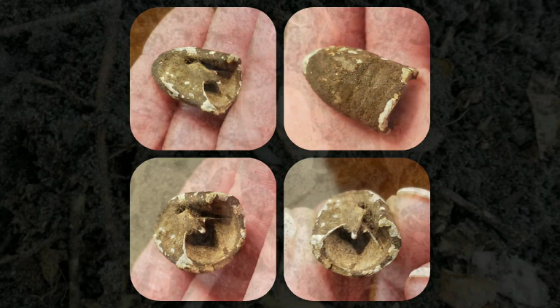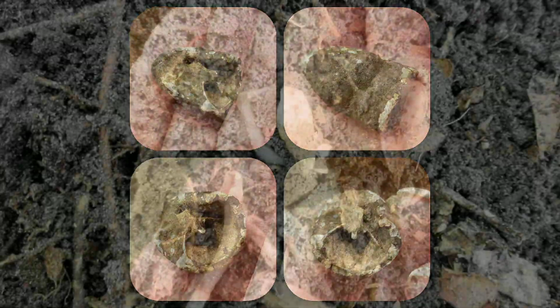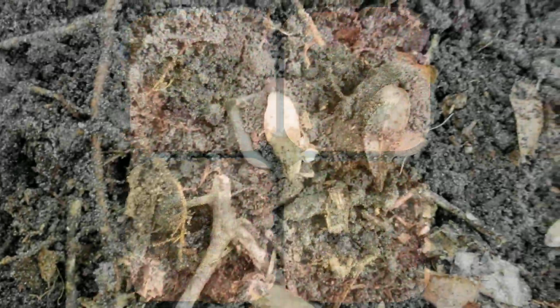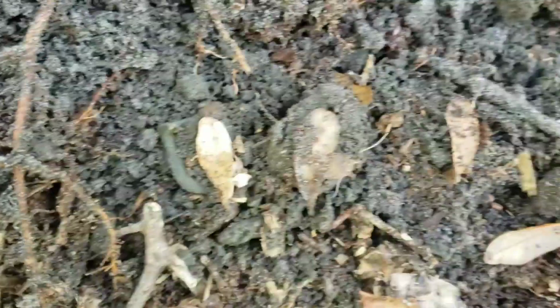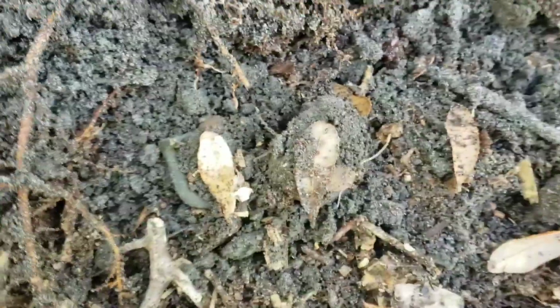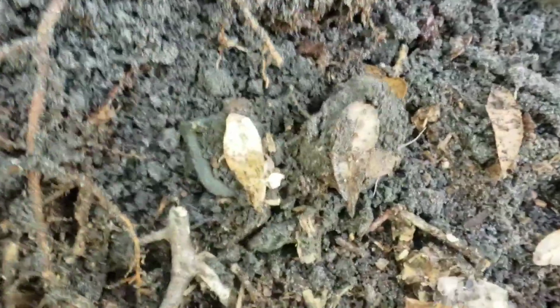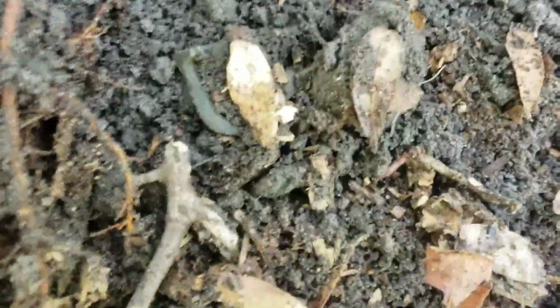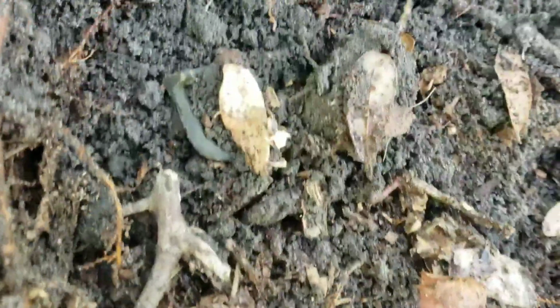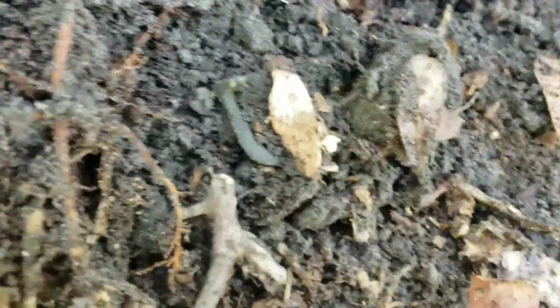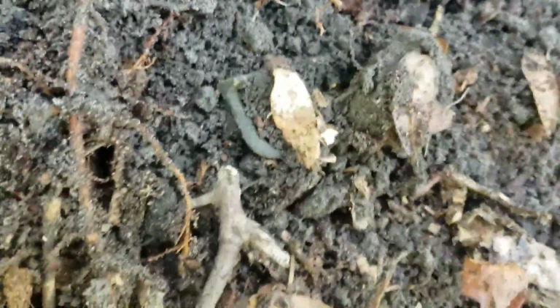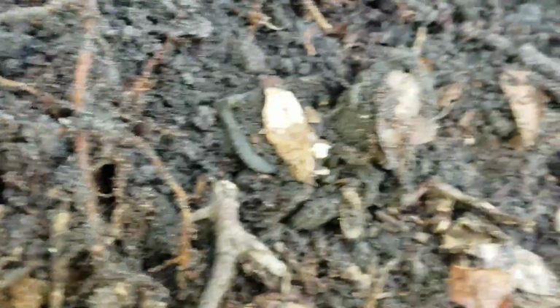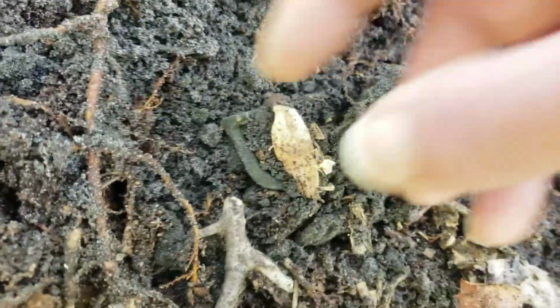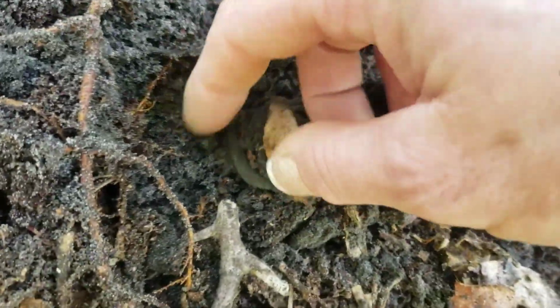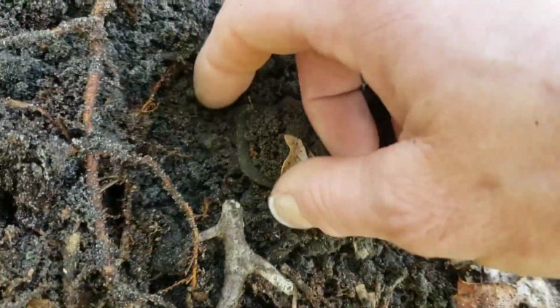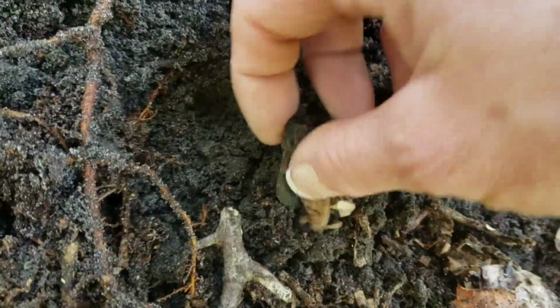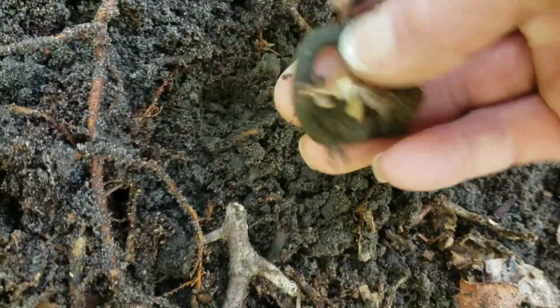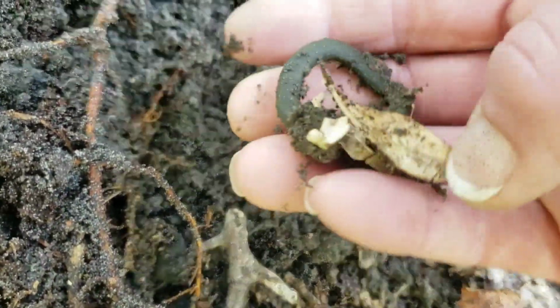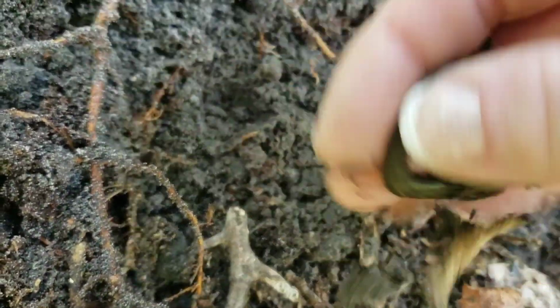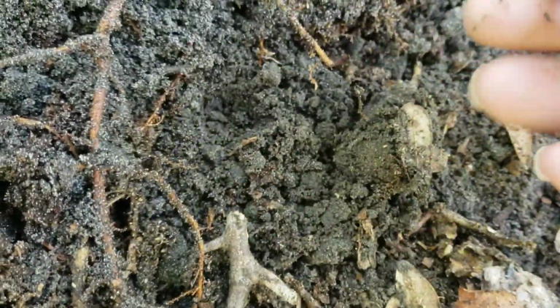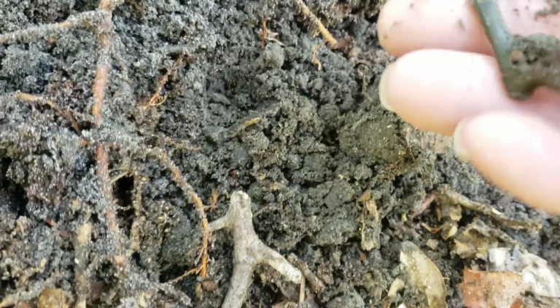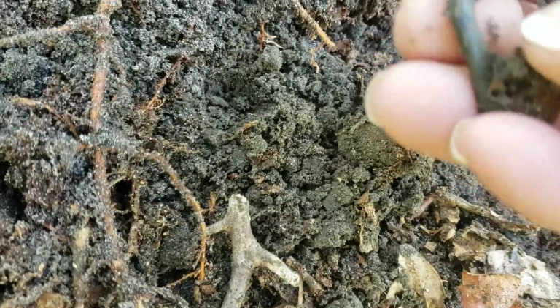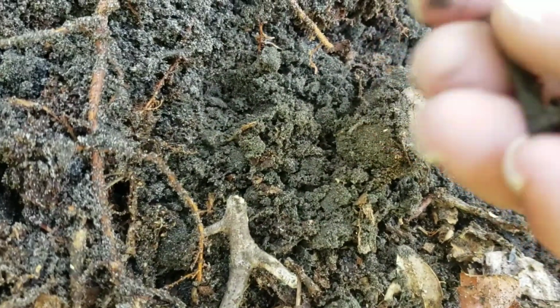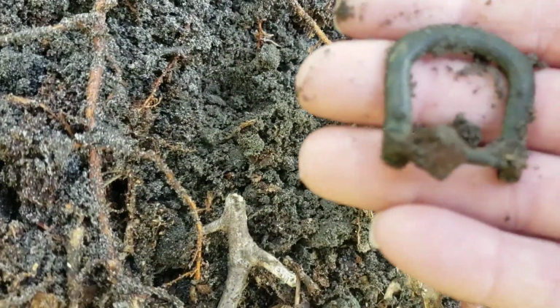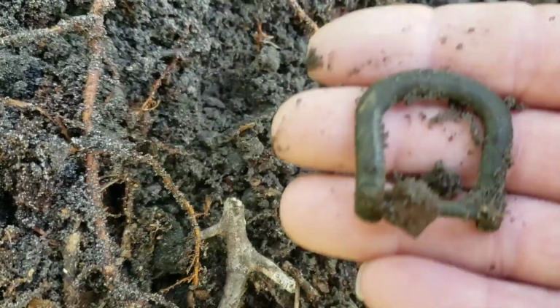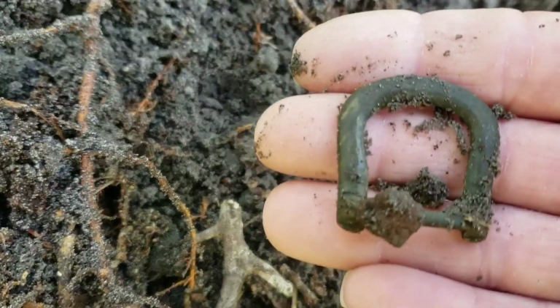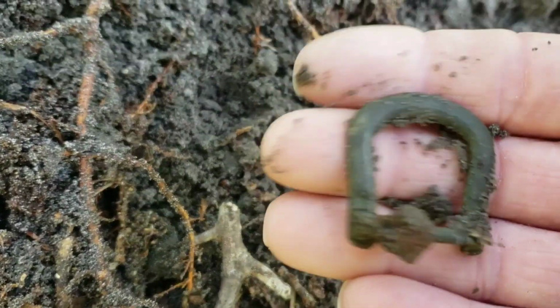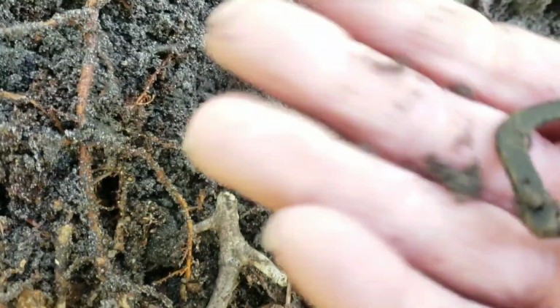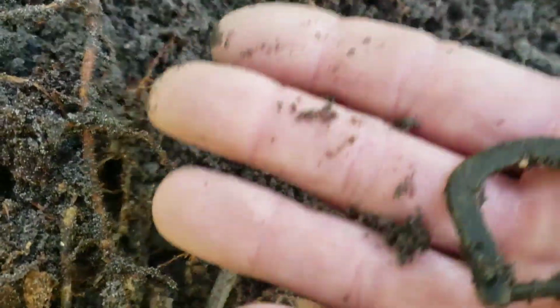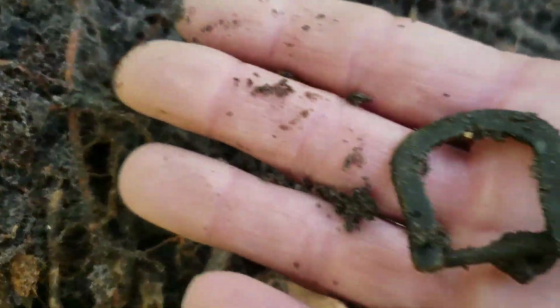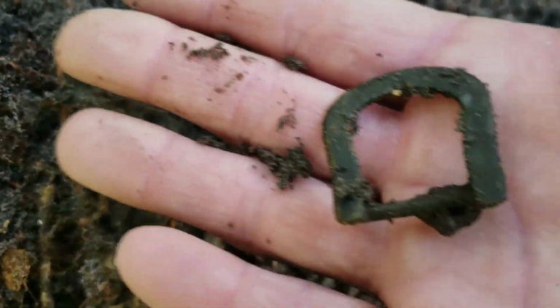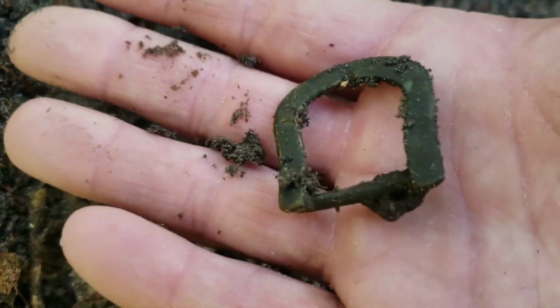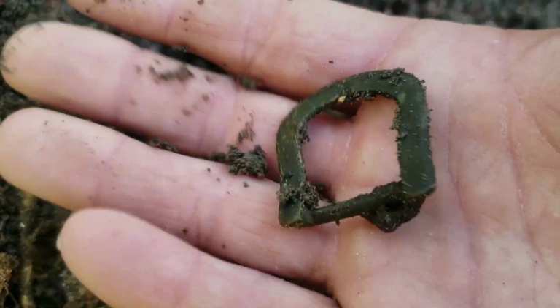Alright, just got this buckle. Not that exciting, but it is a buckle. Got the D in the house.